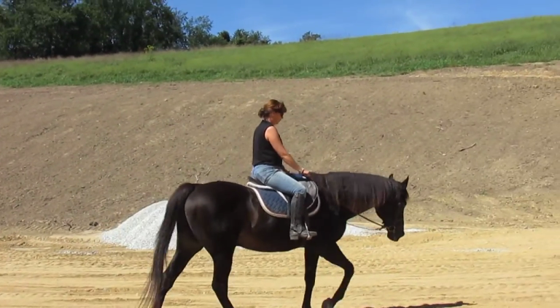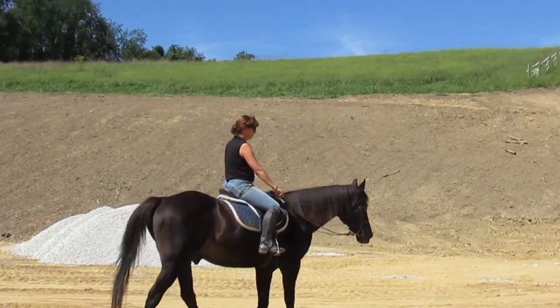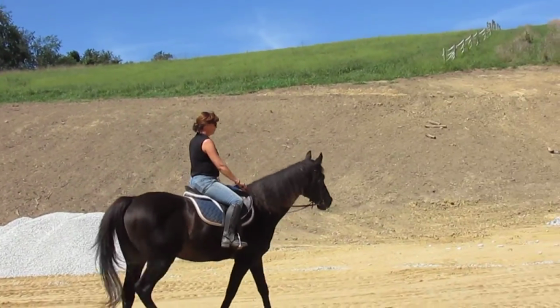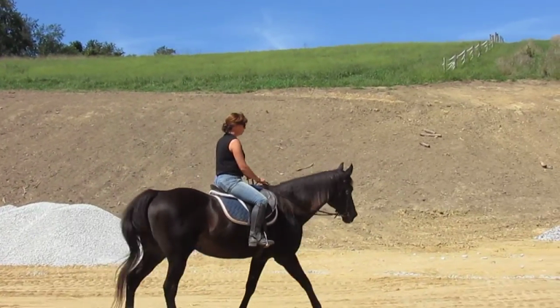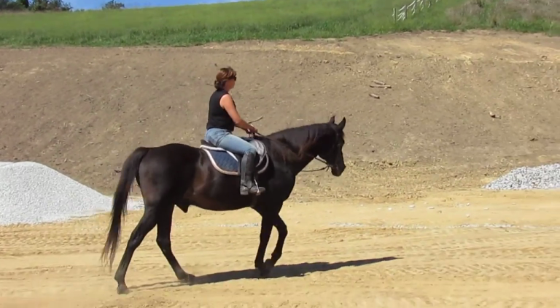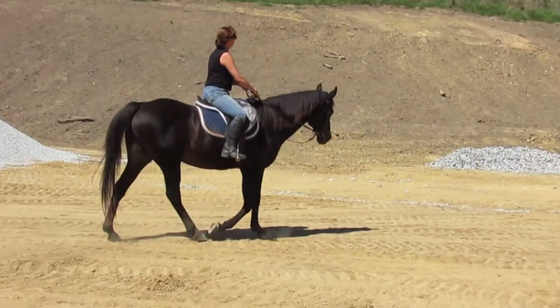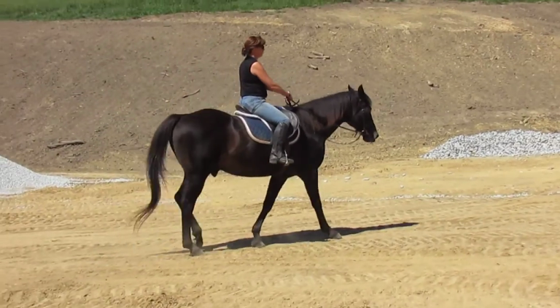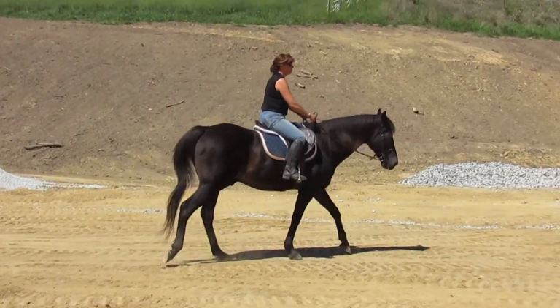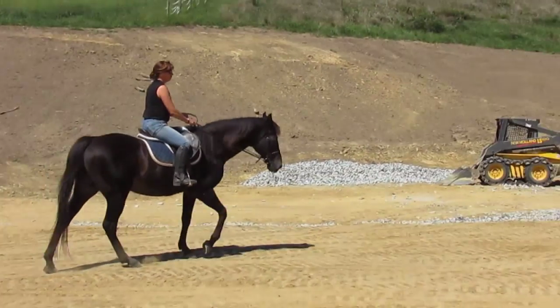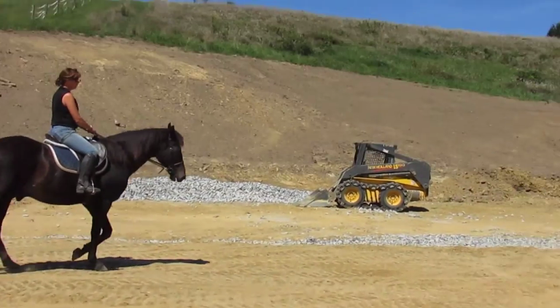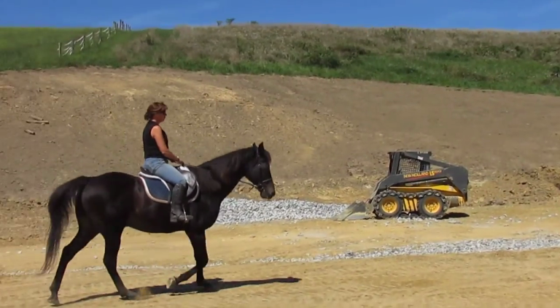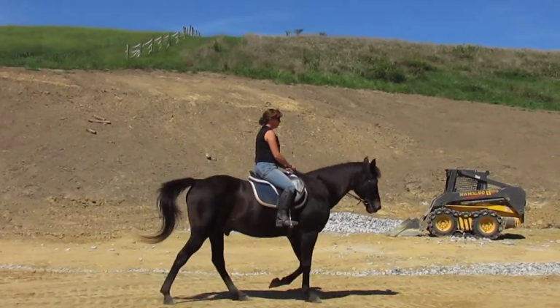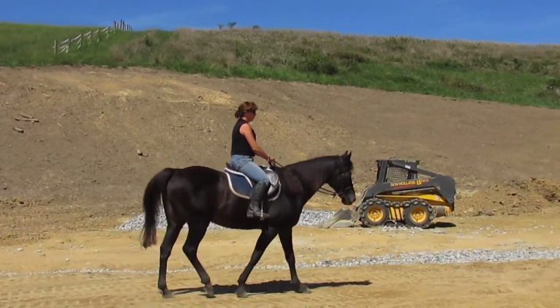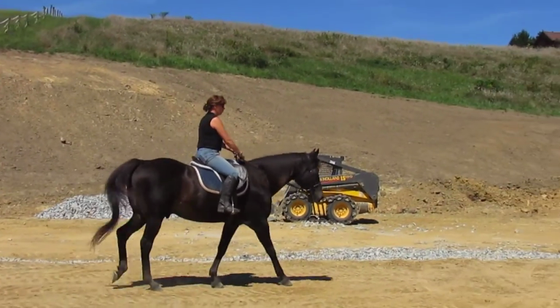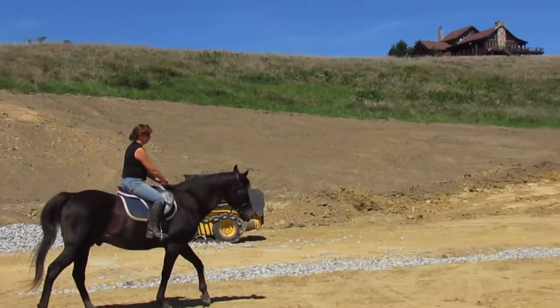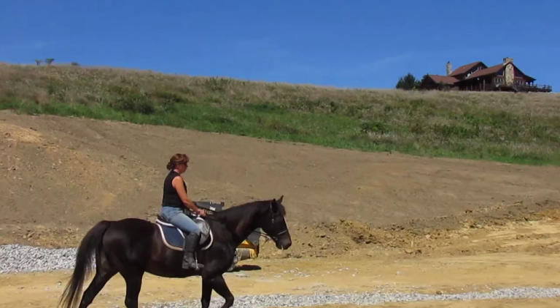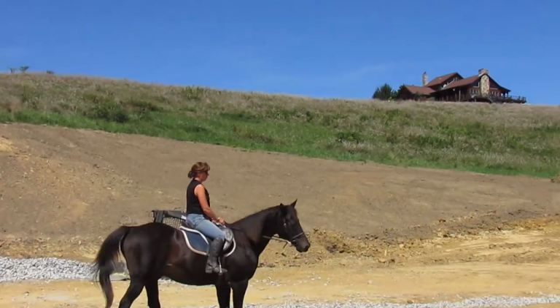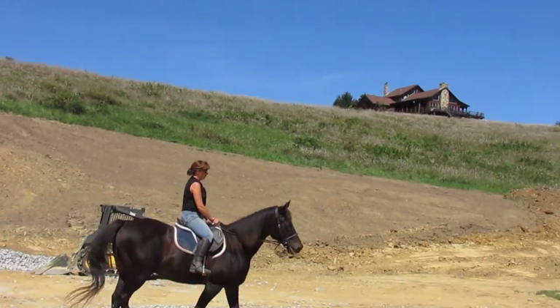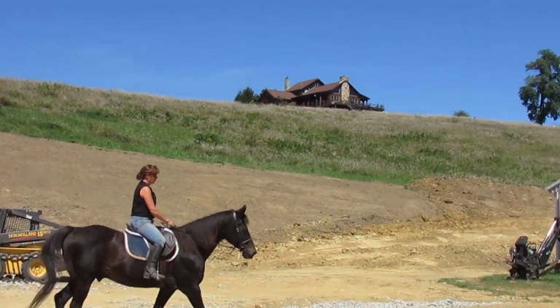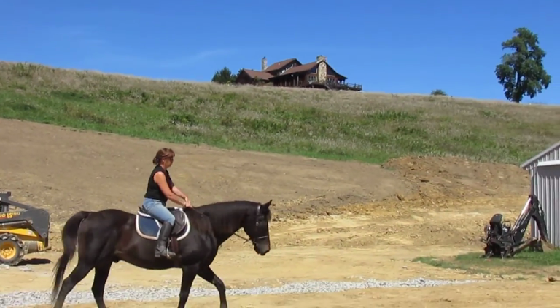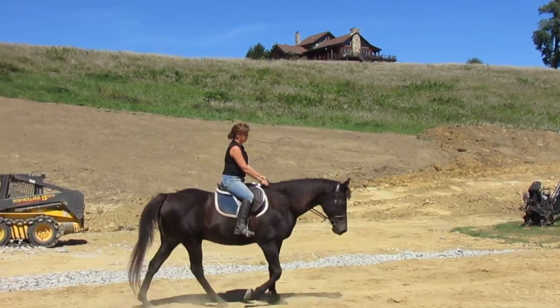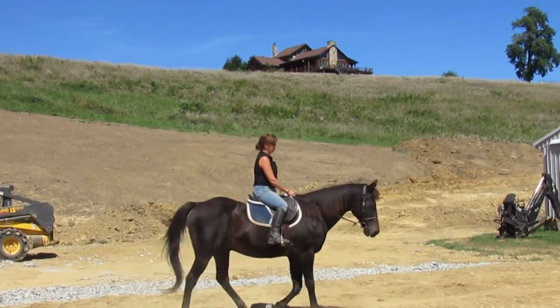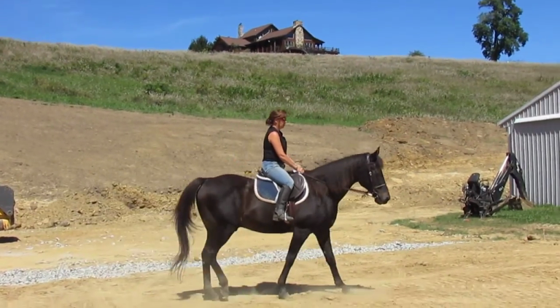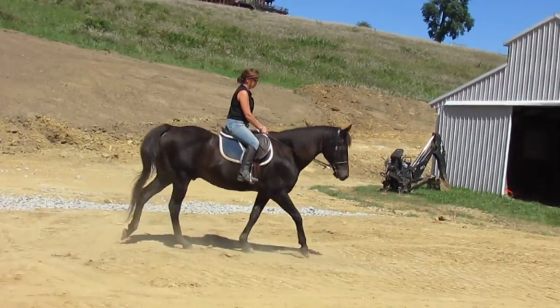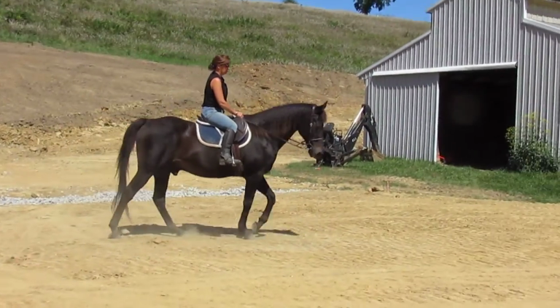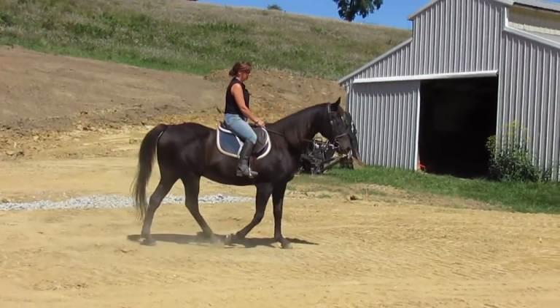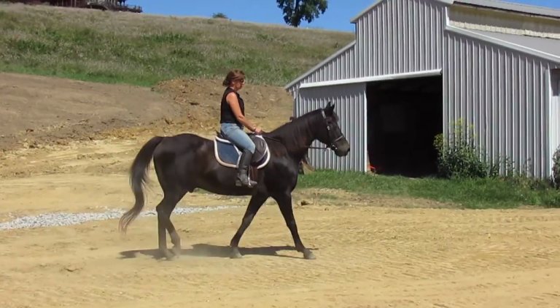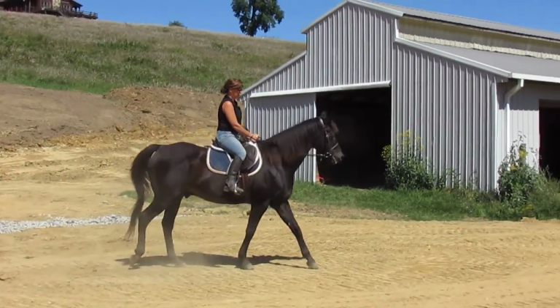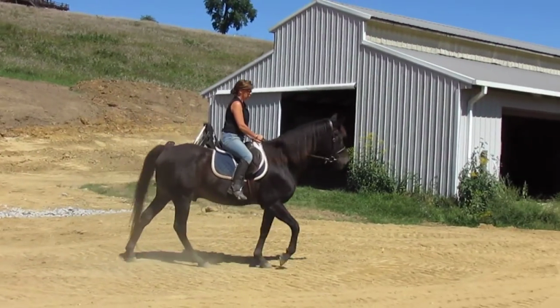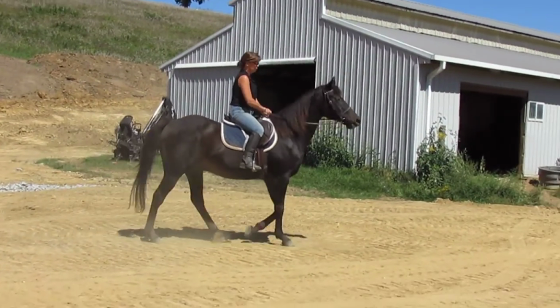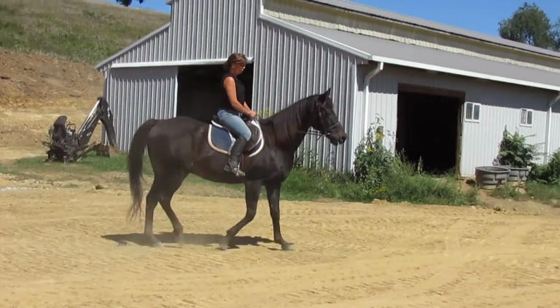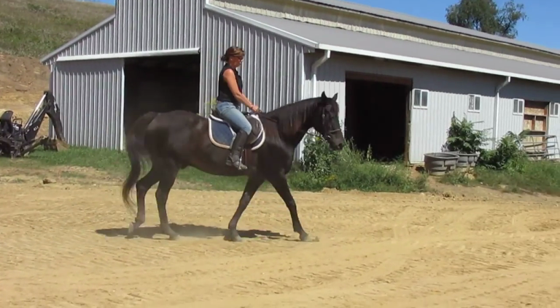So let's go ahead and gather up the reins and put them back together. Why are we developing his topline? So he remains supple, using his back, lifting through his back, instead of concaving under the weight of your seat.